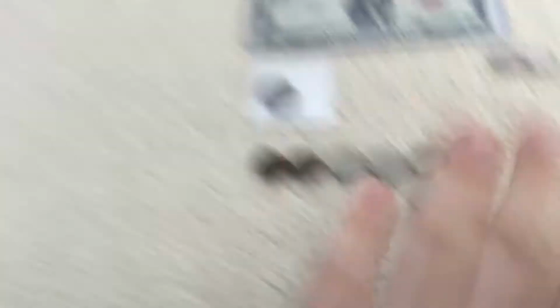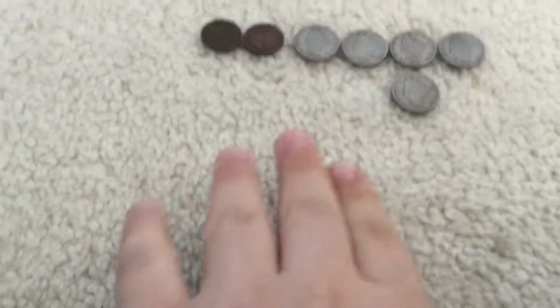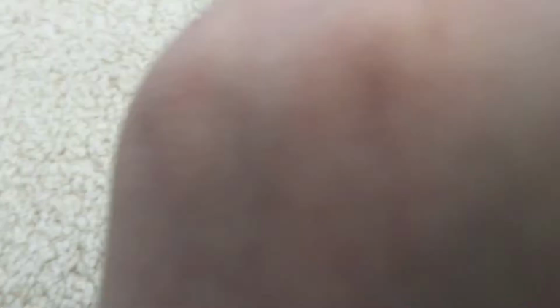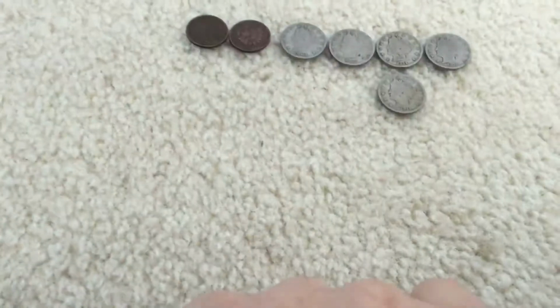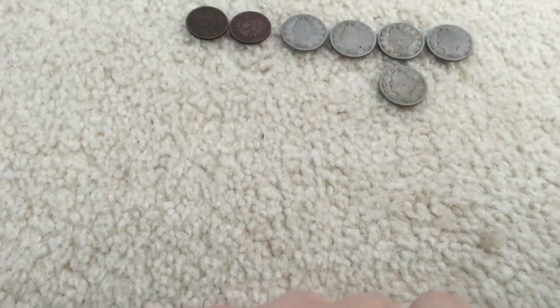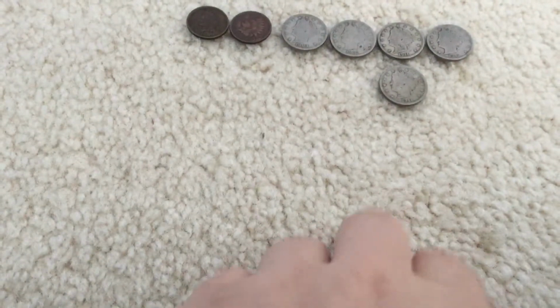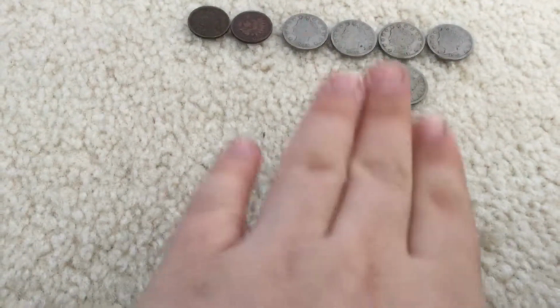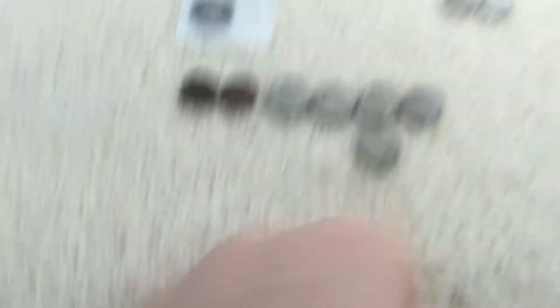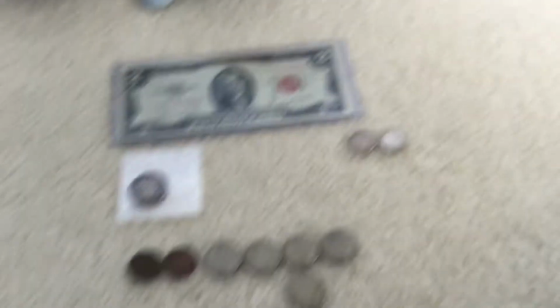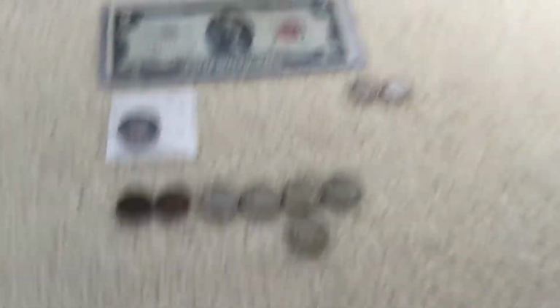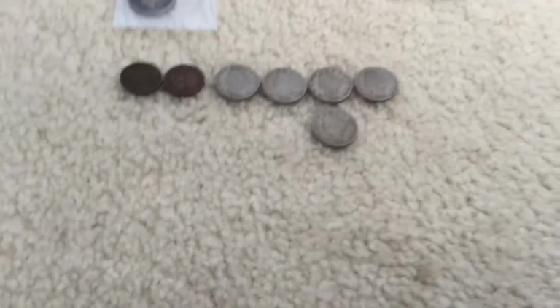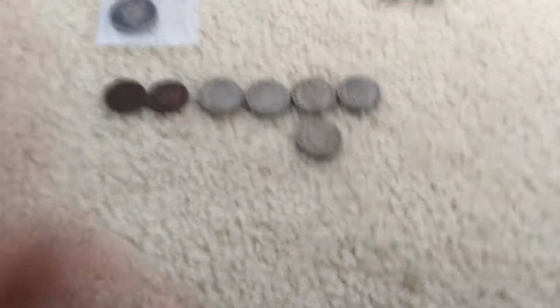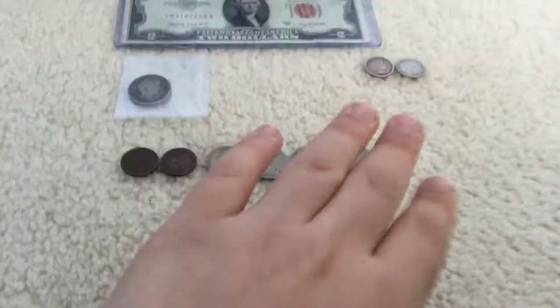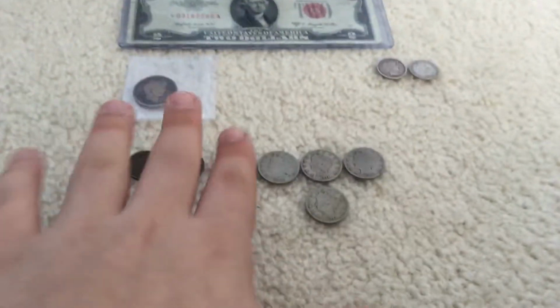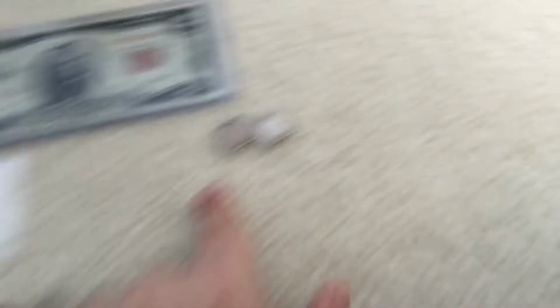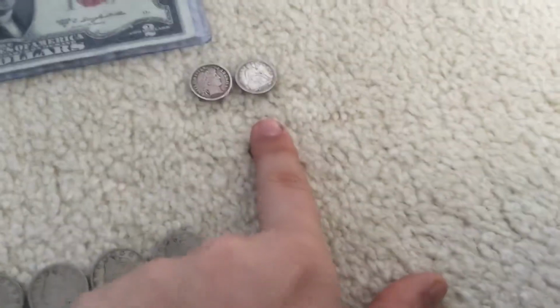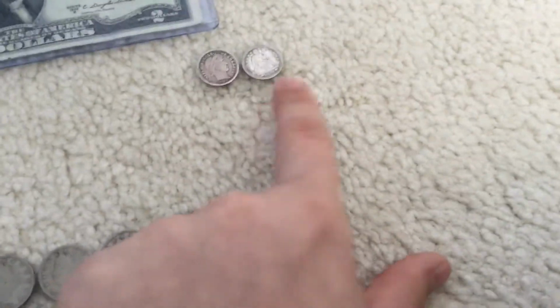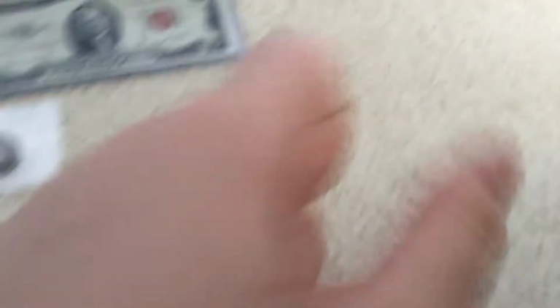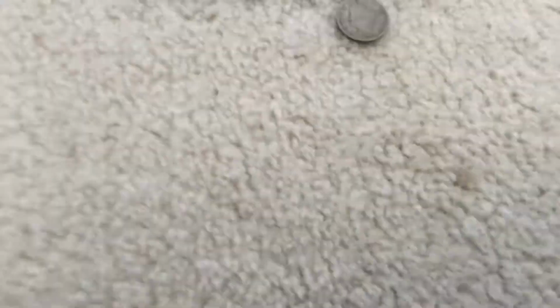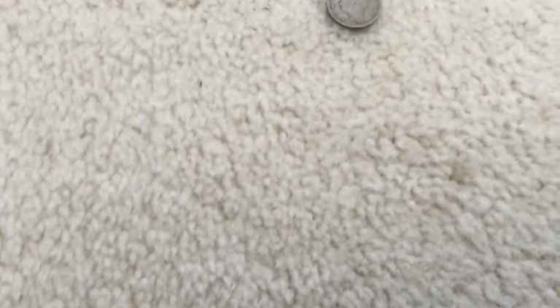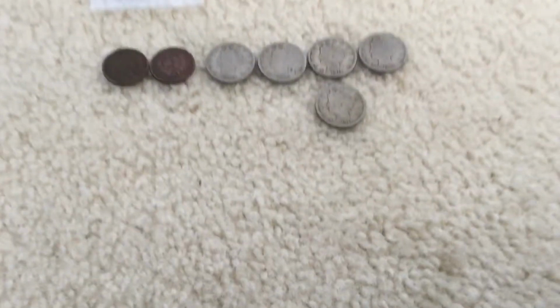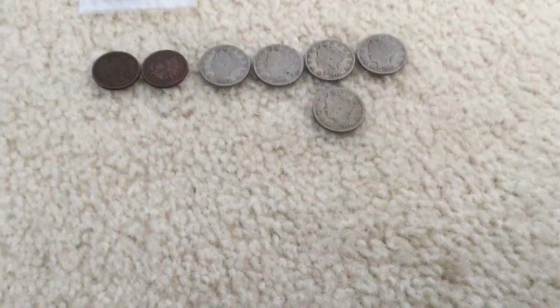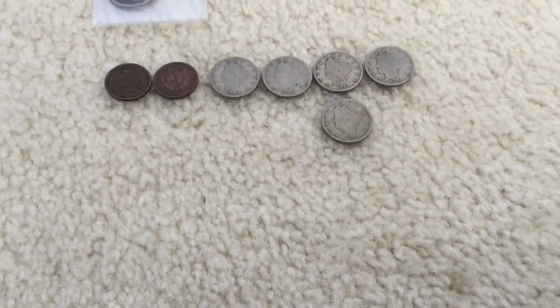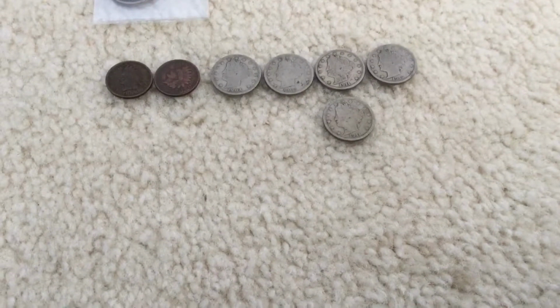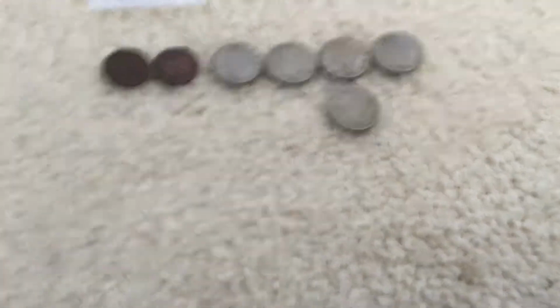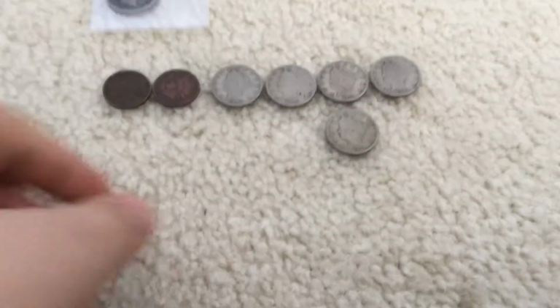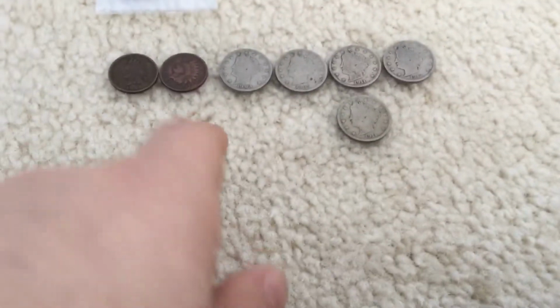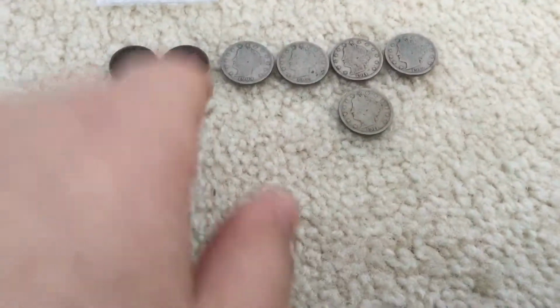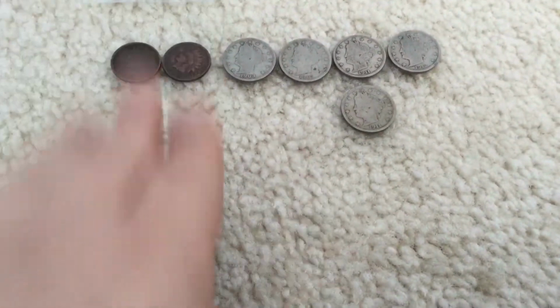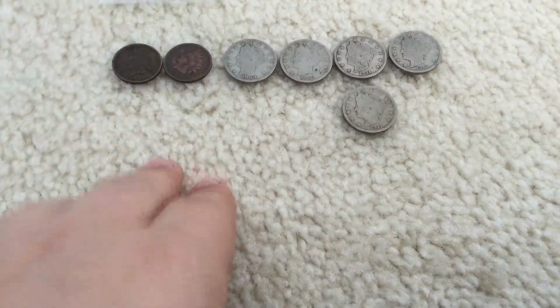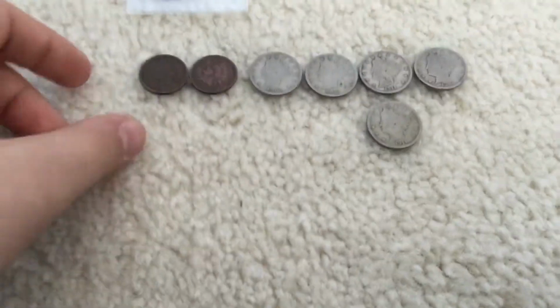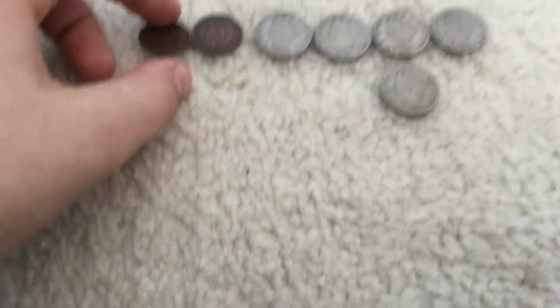Hey guys, this is Toppin and I got my amazing coin shop vault today. For everything here except one item we'll talk about in a second, I only paid $20 — actually $21.75, but I'll just say $20.